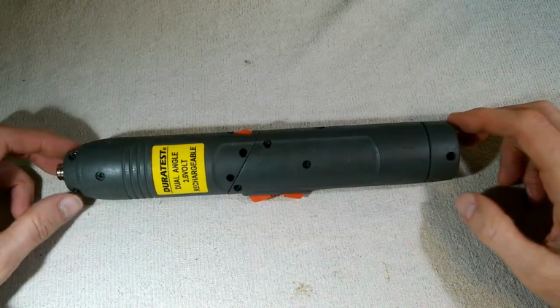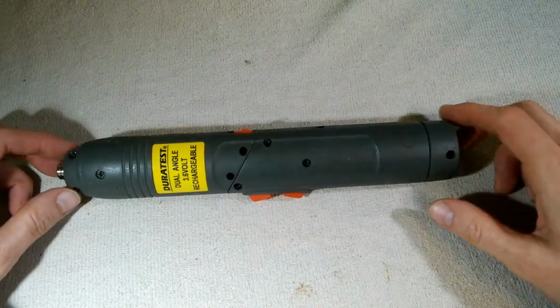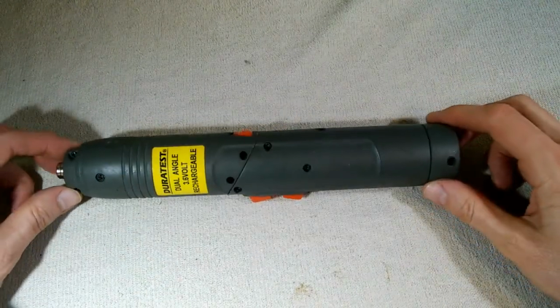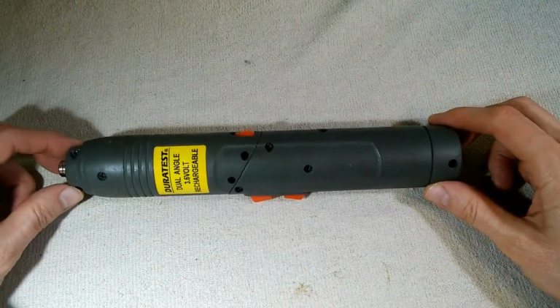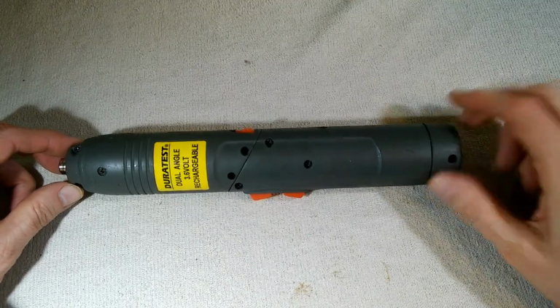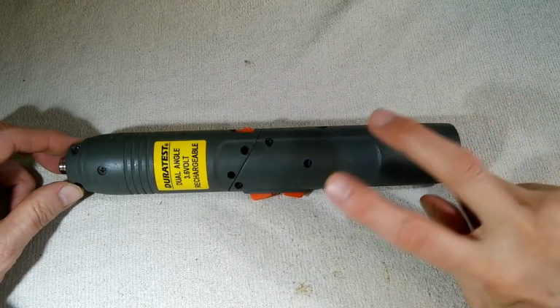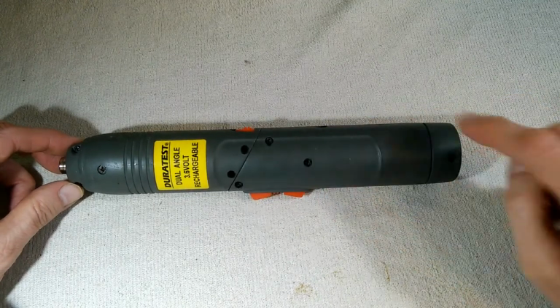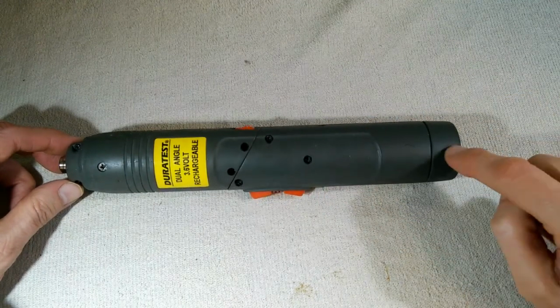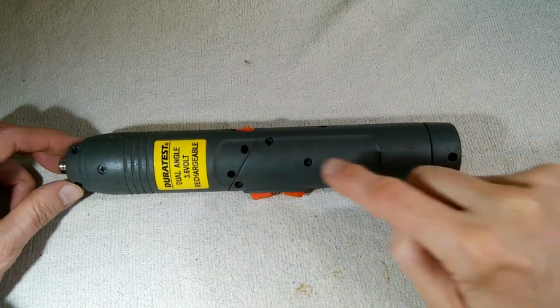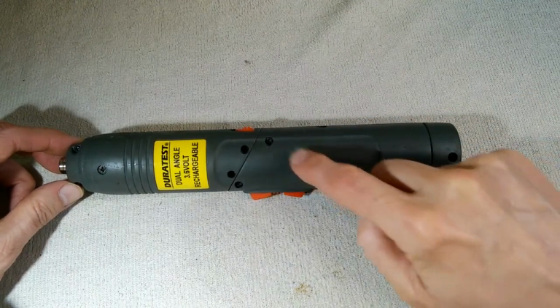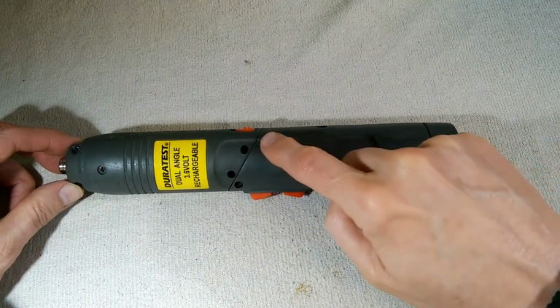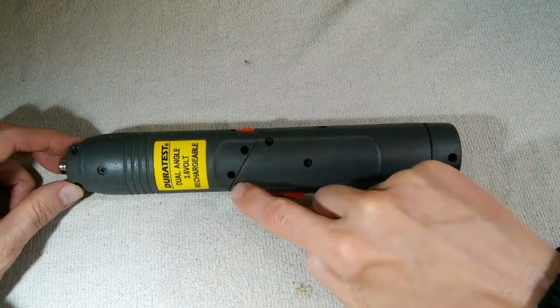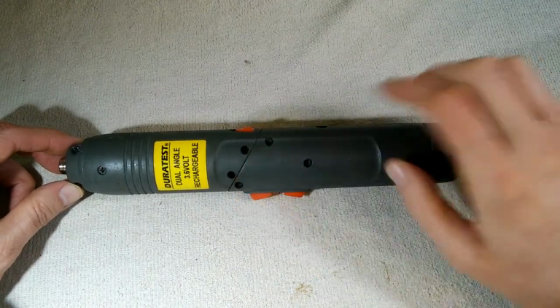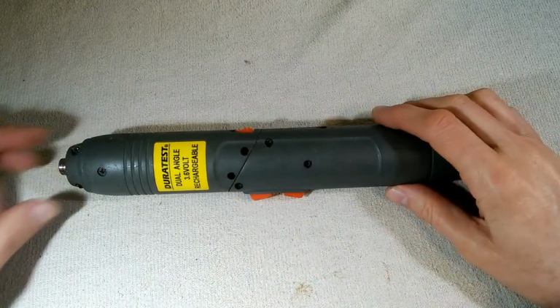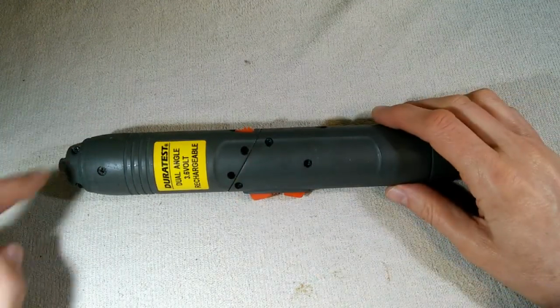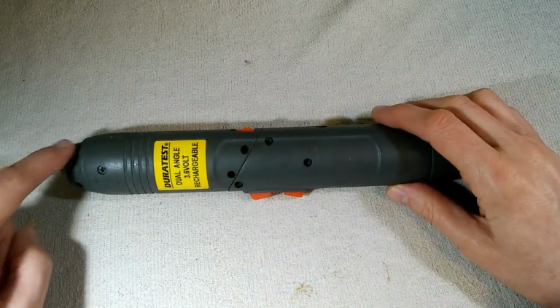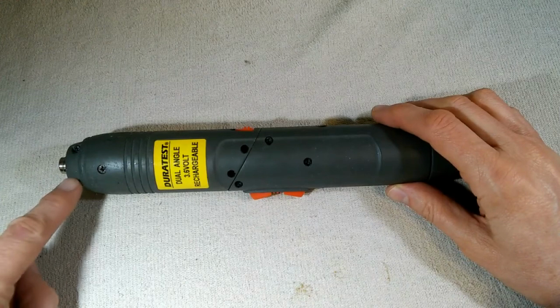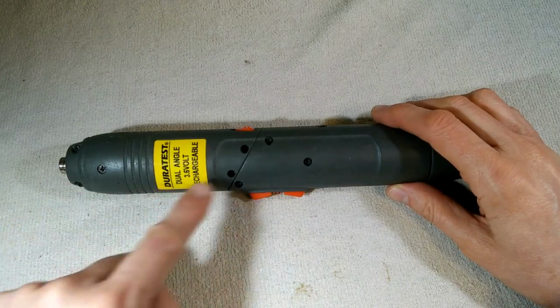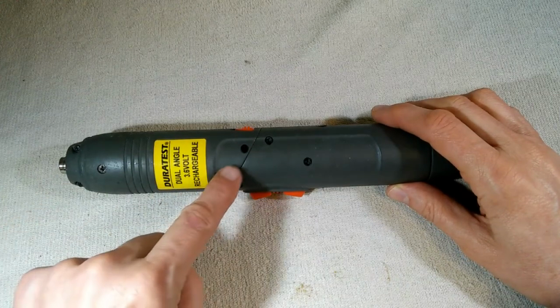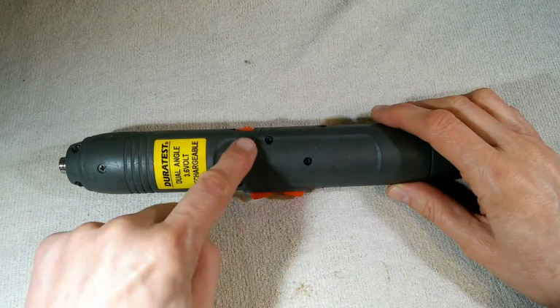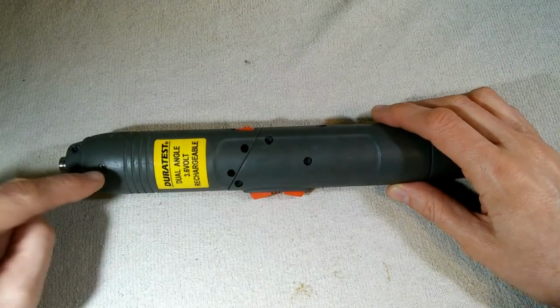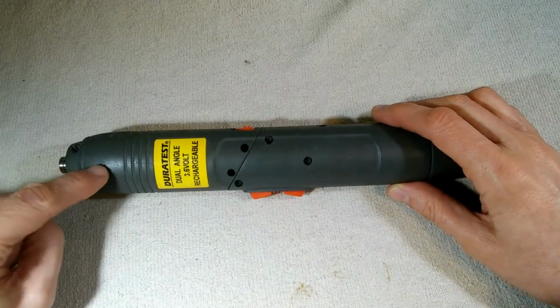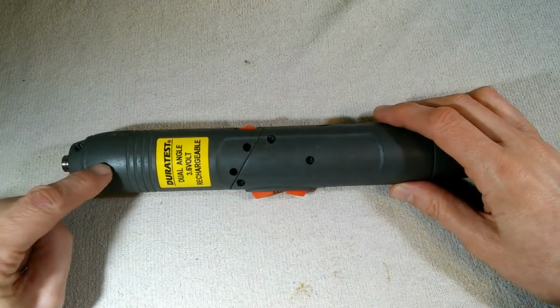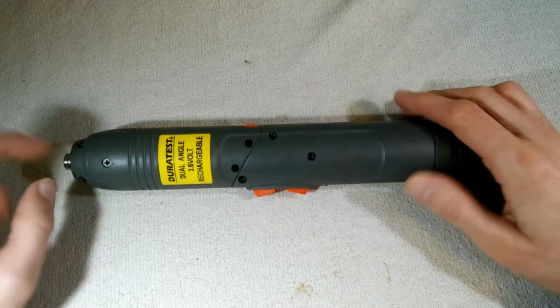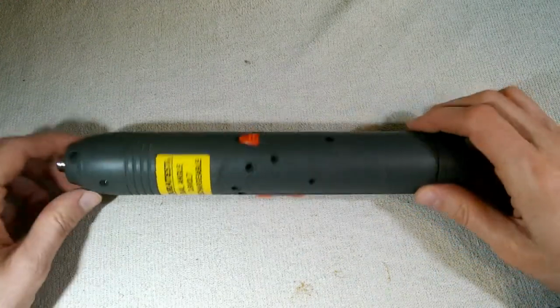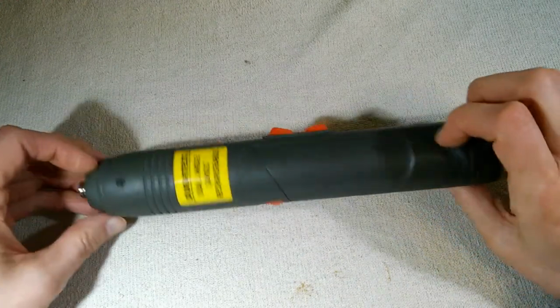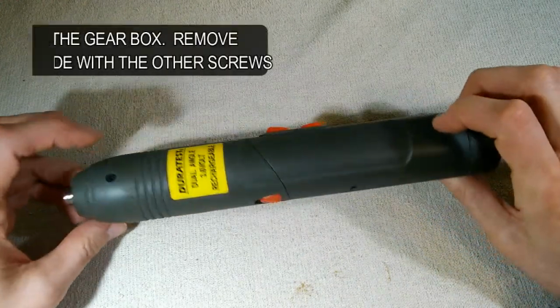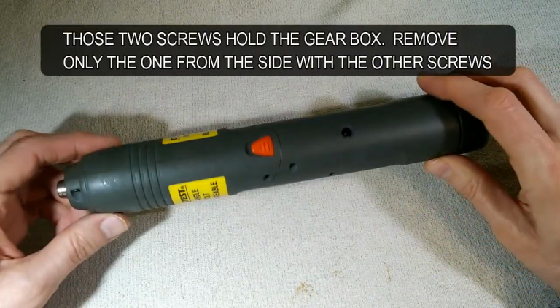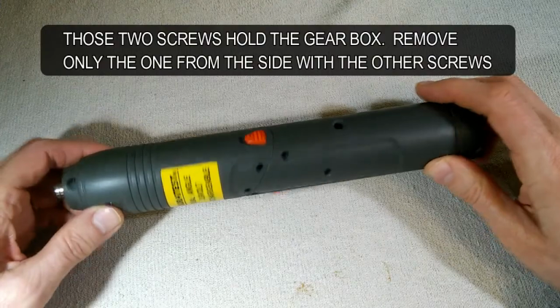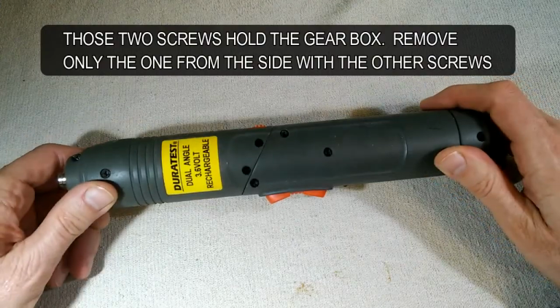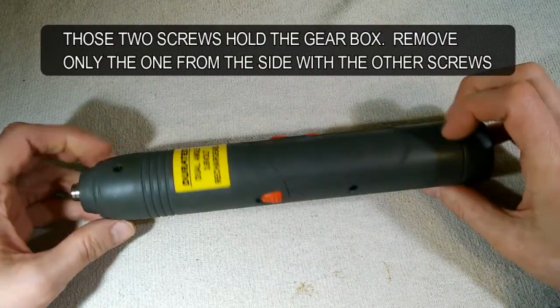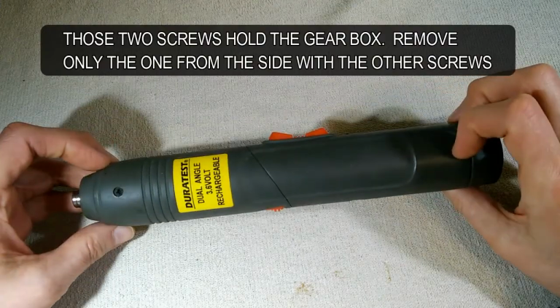The thing is basically in two sections. On this side we have four screws, and on this side we have four screws. Now here we have a screw on each side — I suspect that's designed to hold something in place.